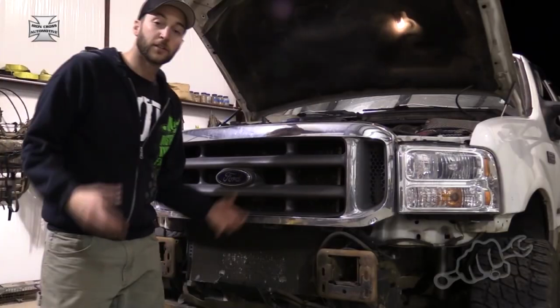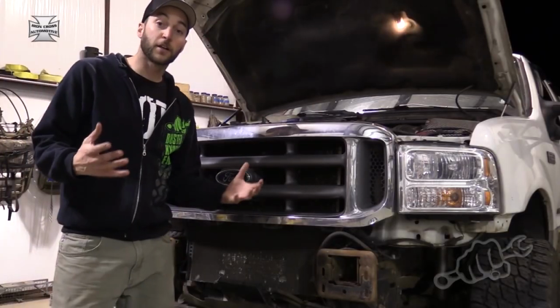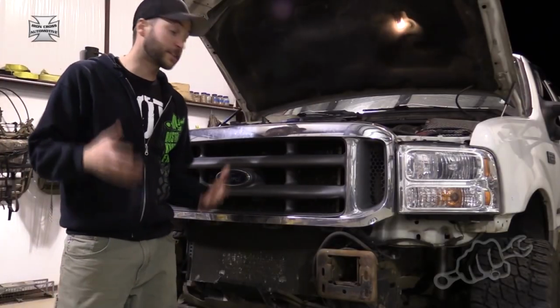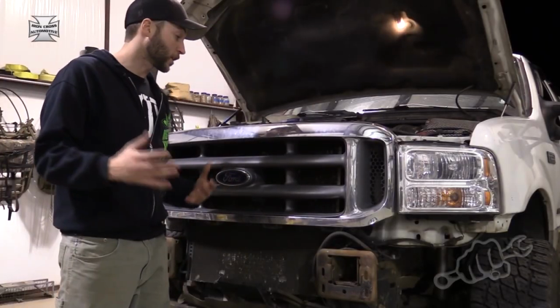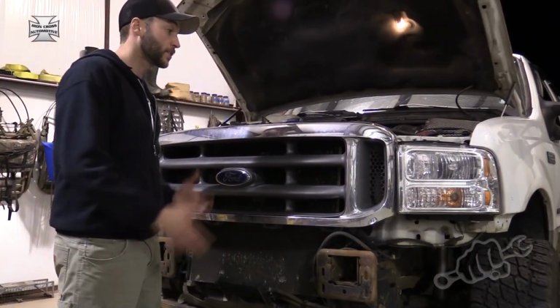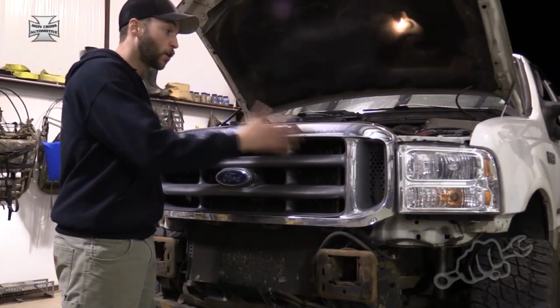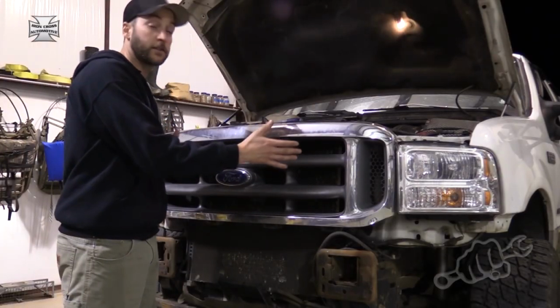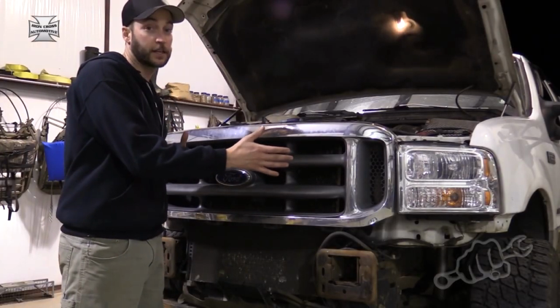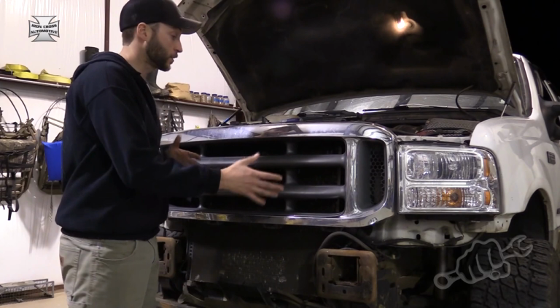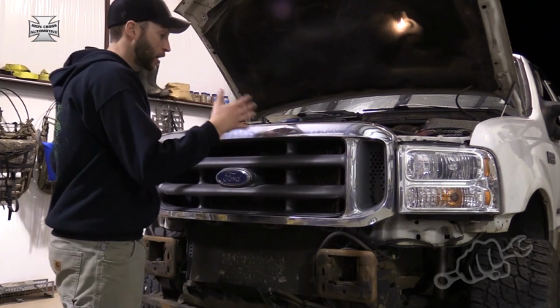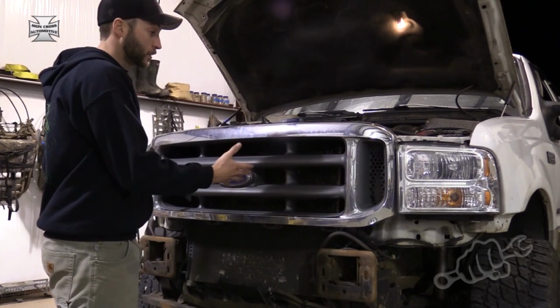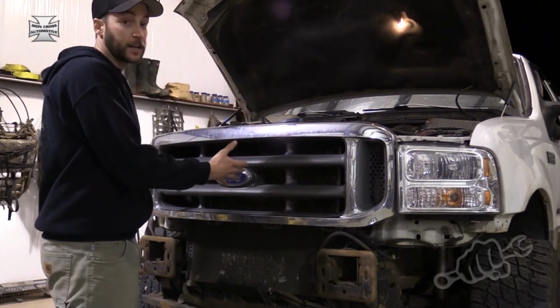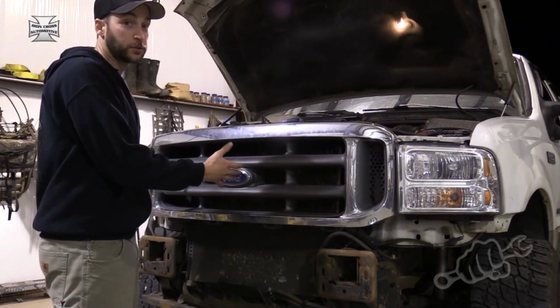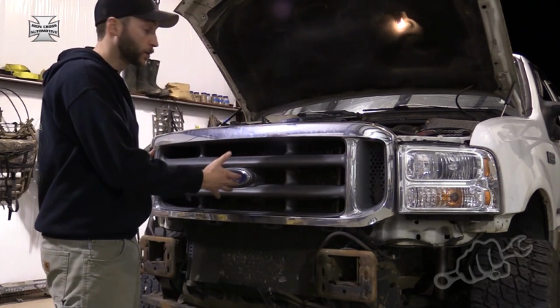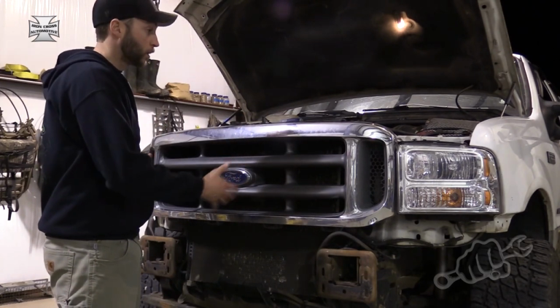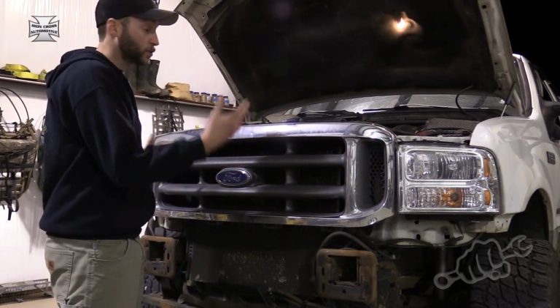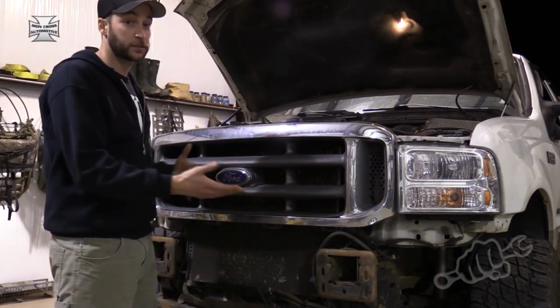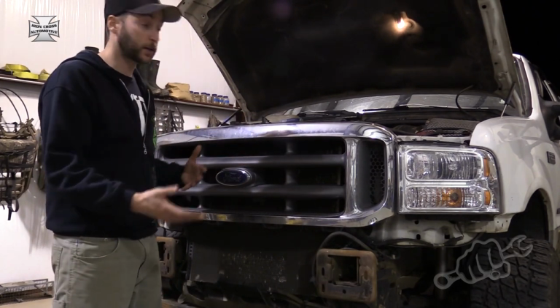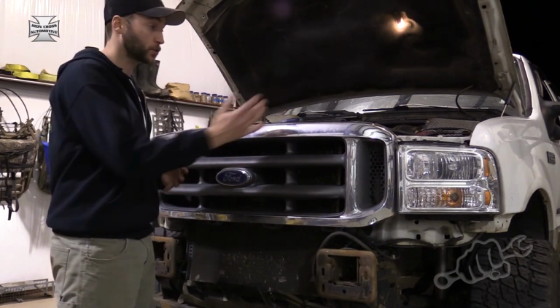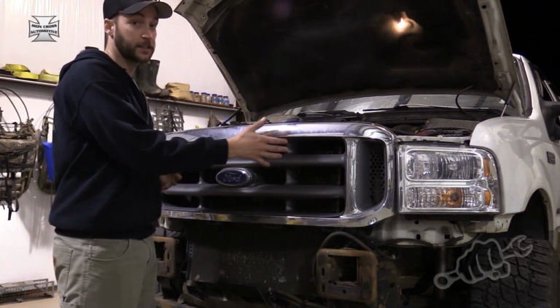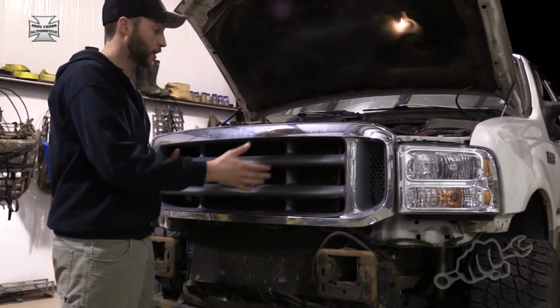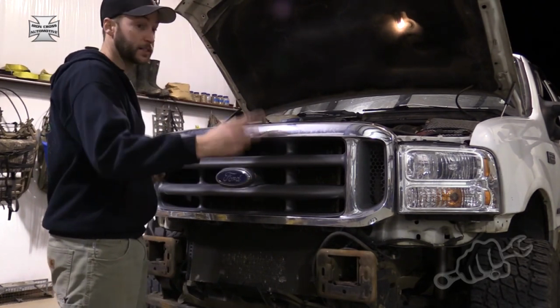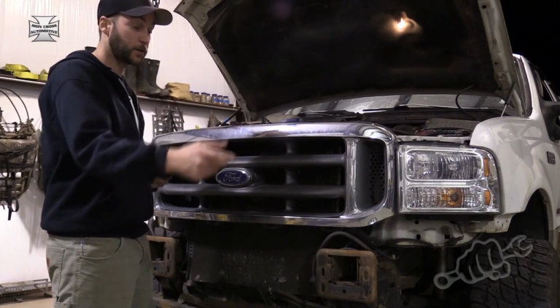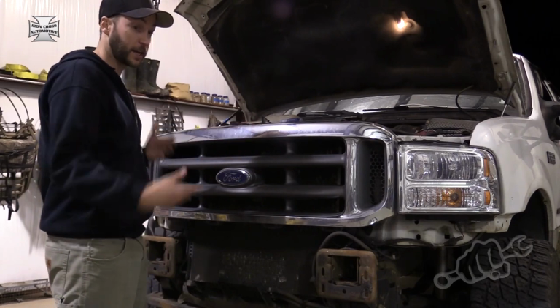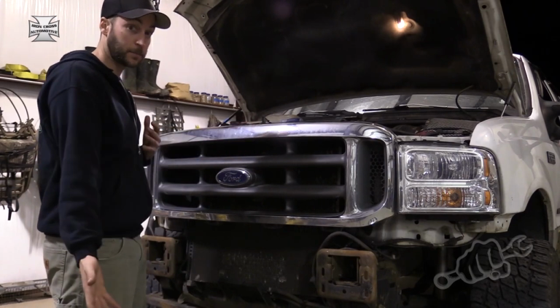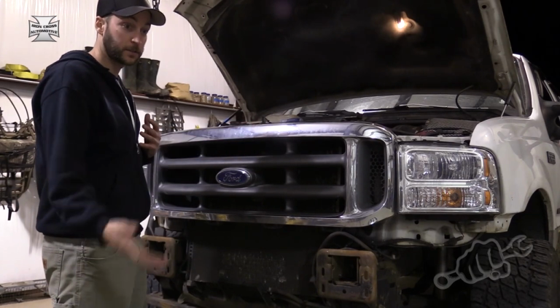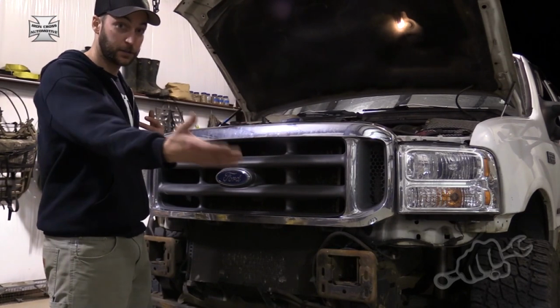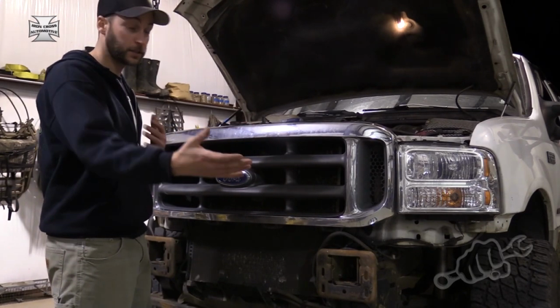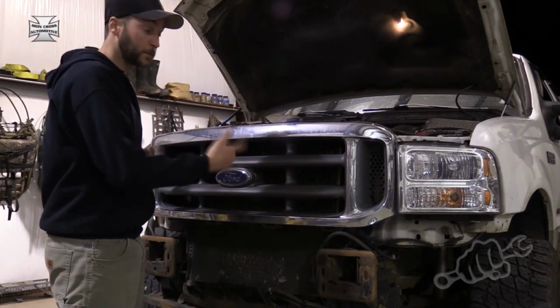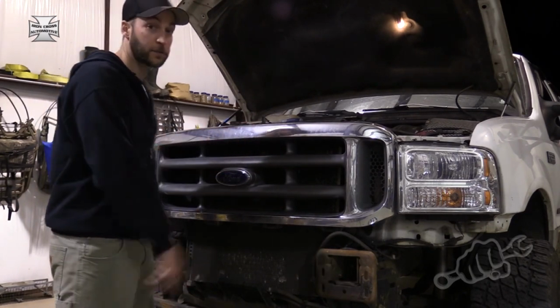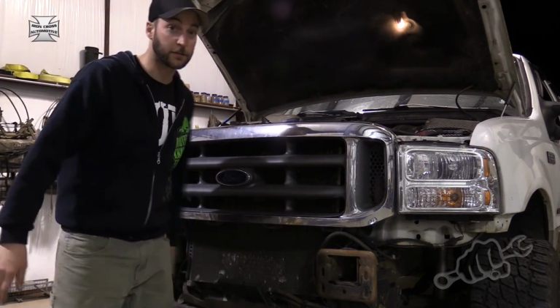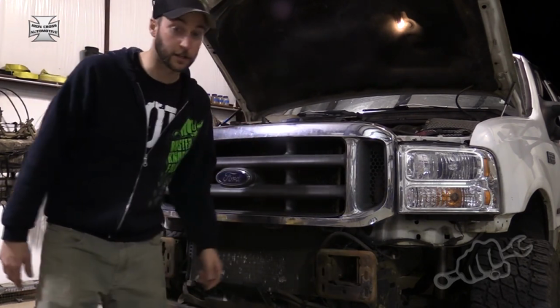You might have noticed that this truck has 05-07 headlights but a 99-02 grille. It's a 2002 truck. We just swapped the headlights out, but now that I've got the bumper that'll fit the grille, I'm going to put the 05-07 grille on it.